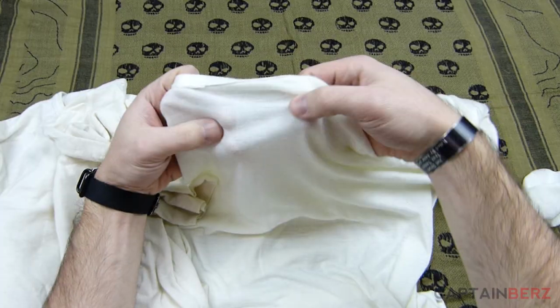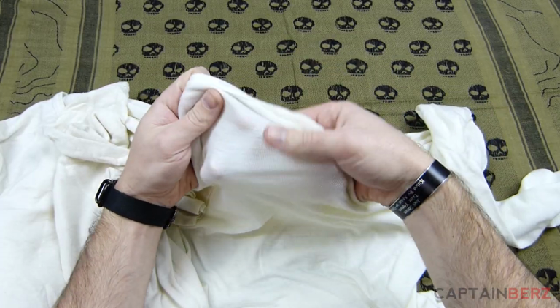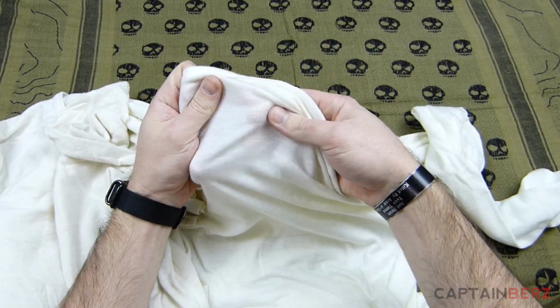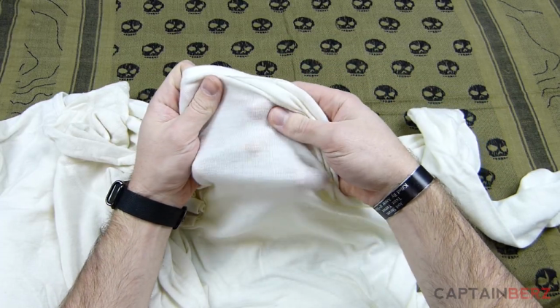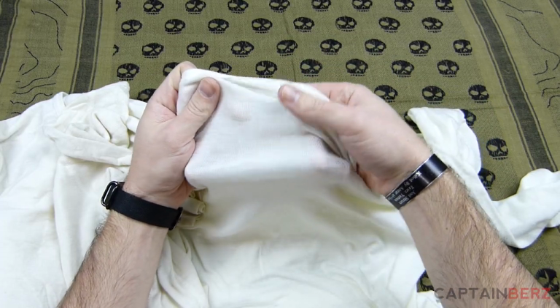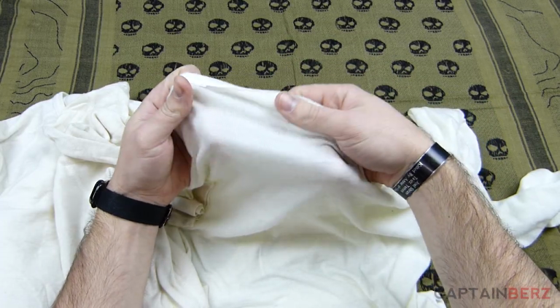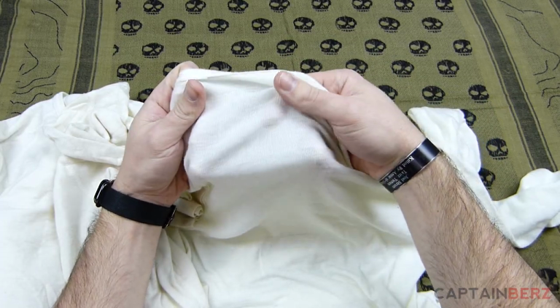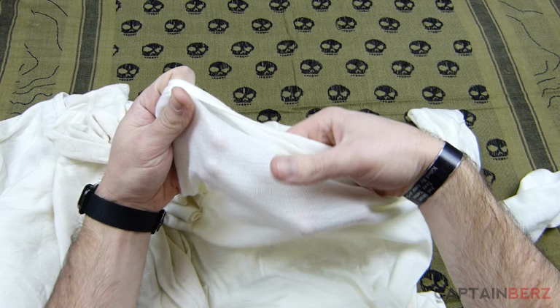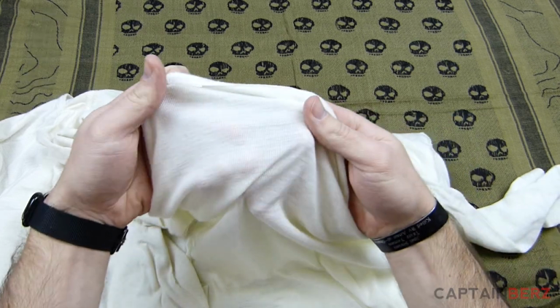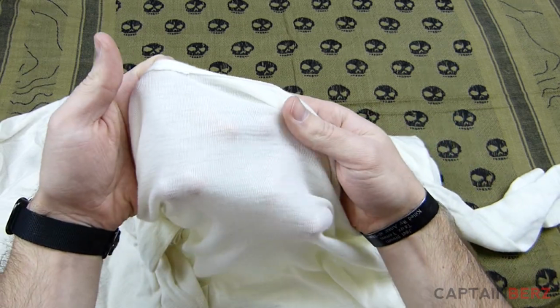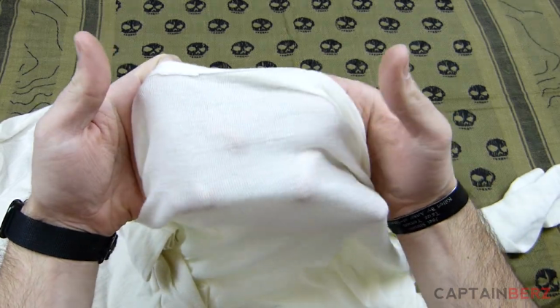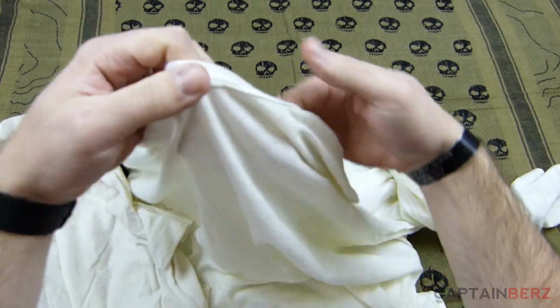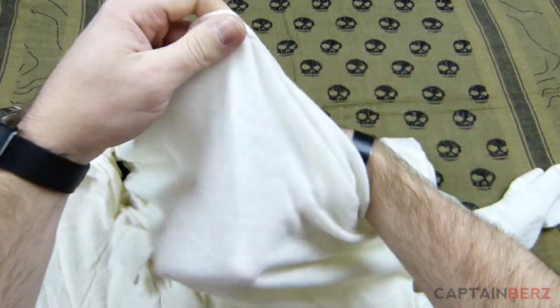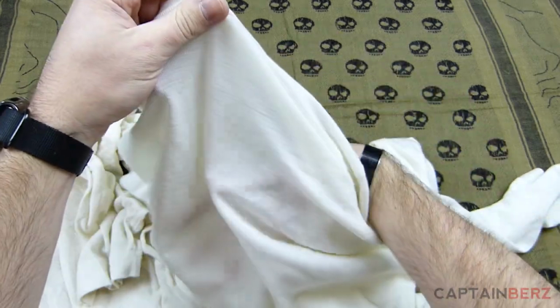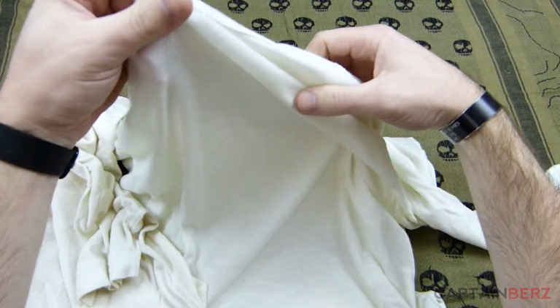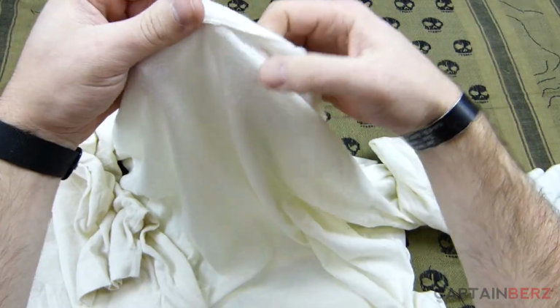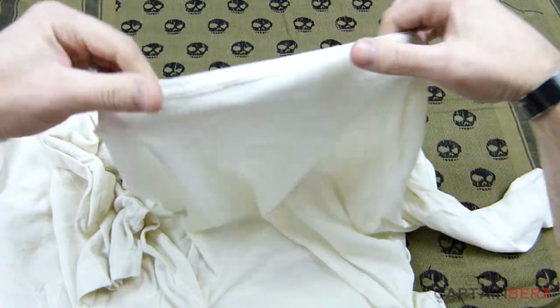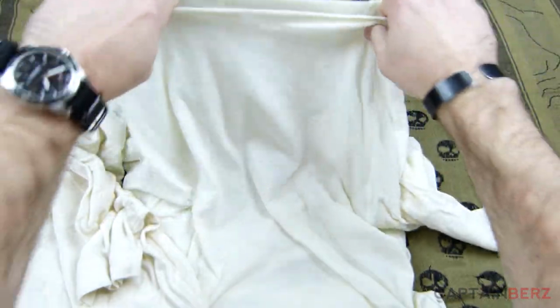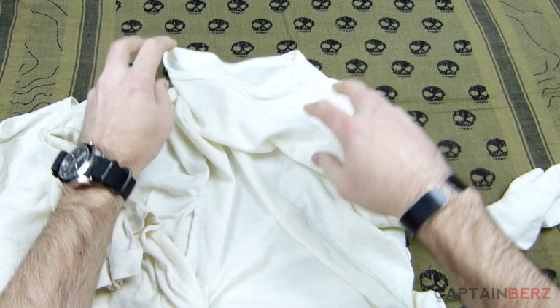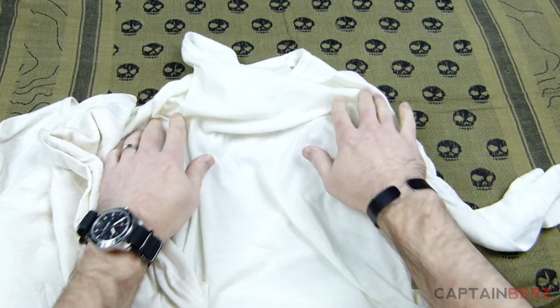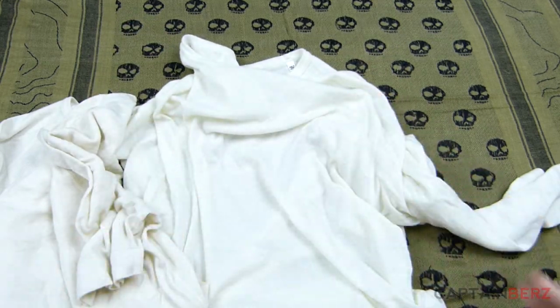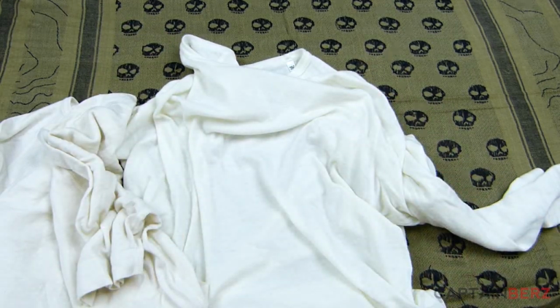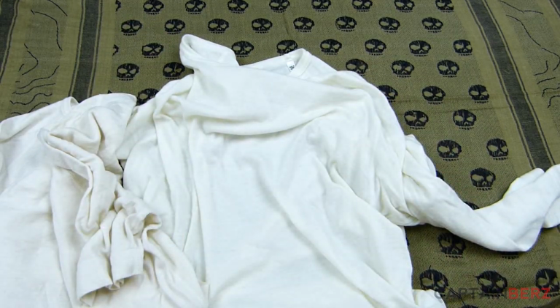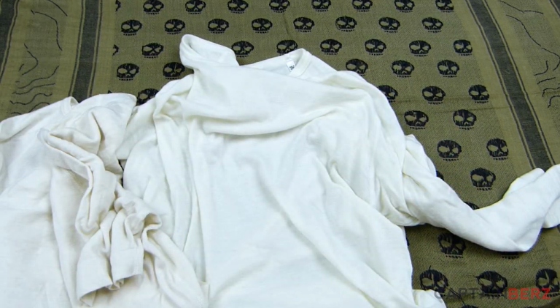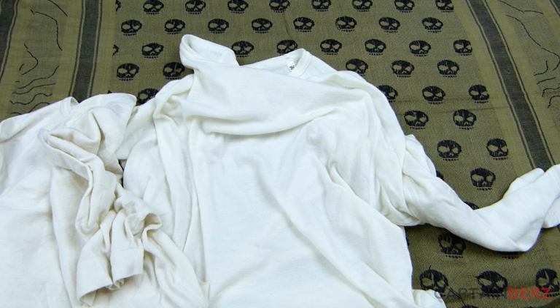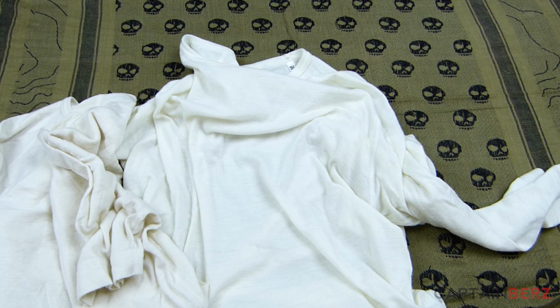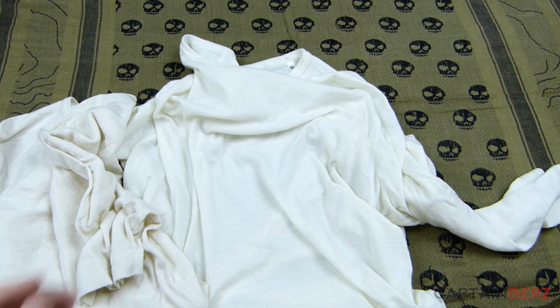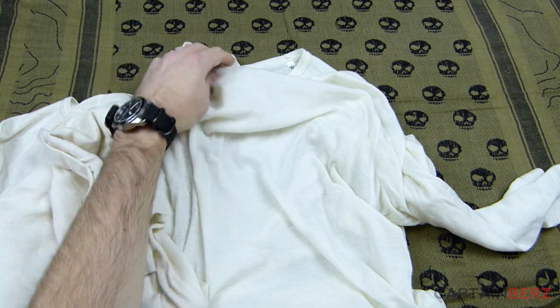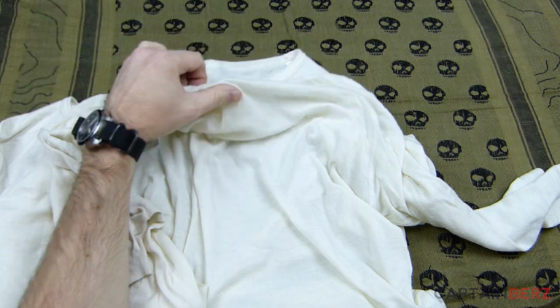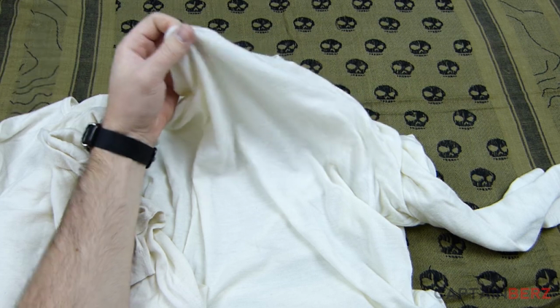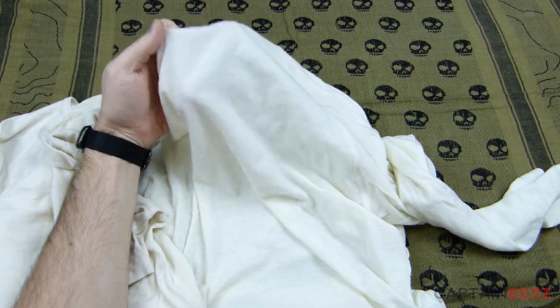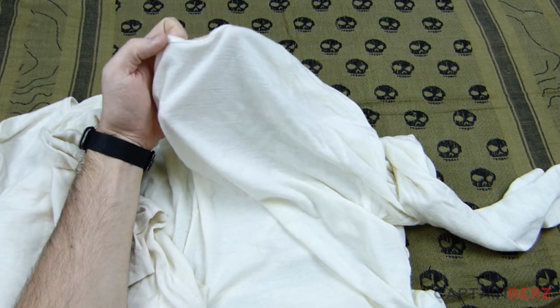As you can see, they're relatively see-through, transparent-ish almost. You can kind of see my hand through the shirt here. And that led me, when I got these in the mail, to think that this wasn't really going to last very long.